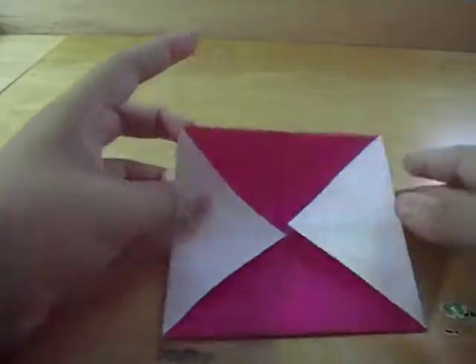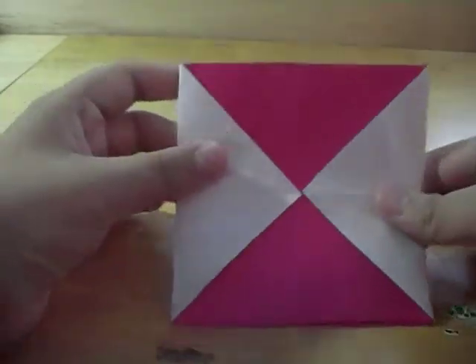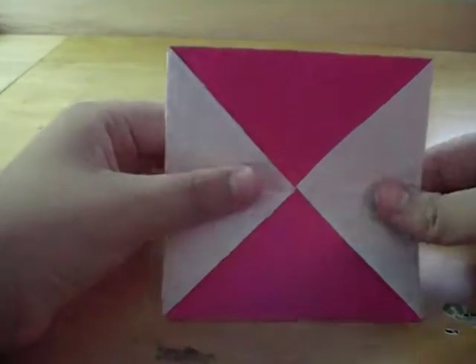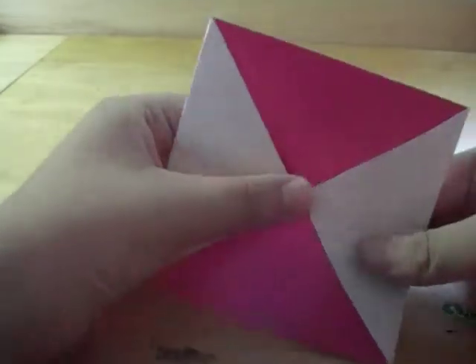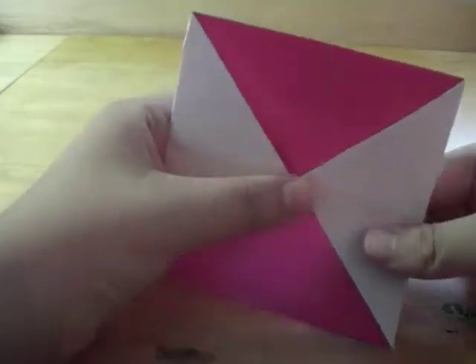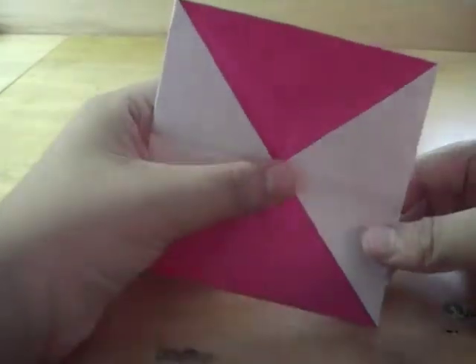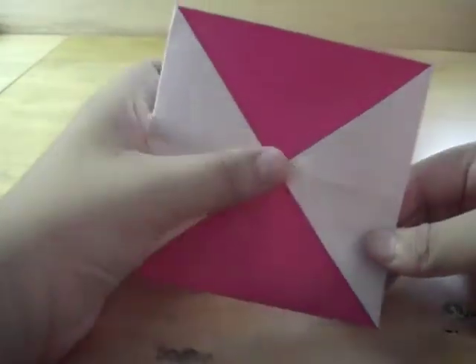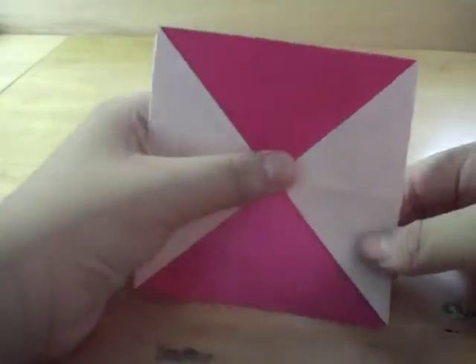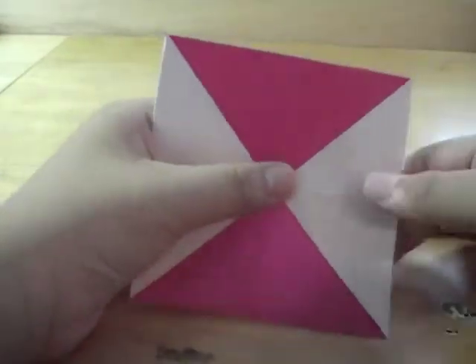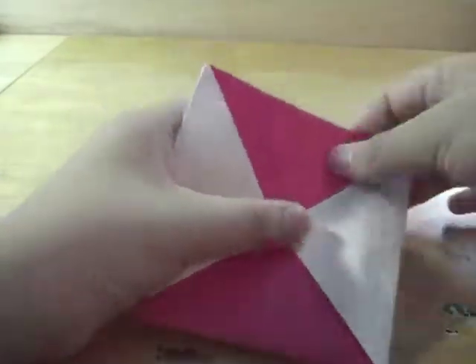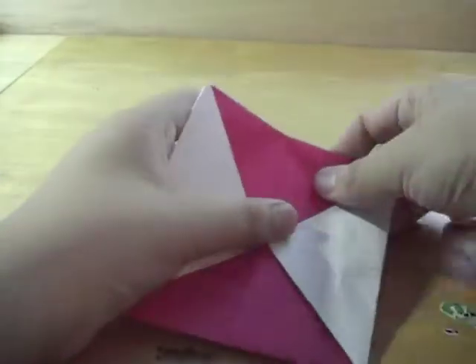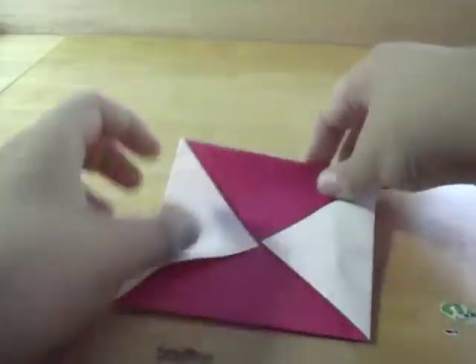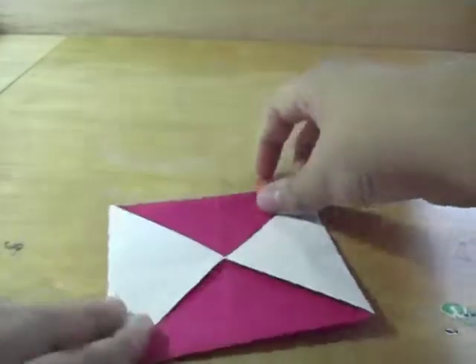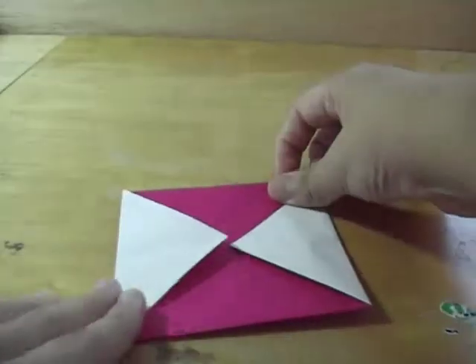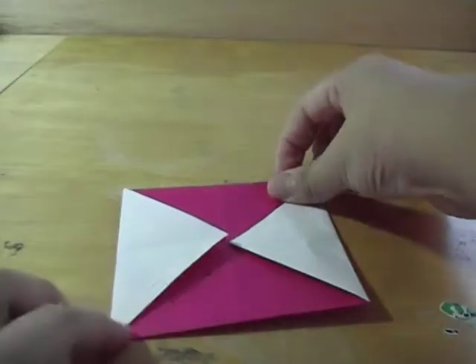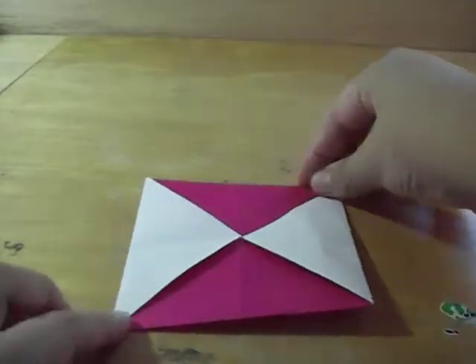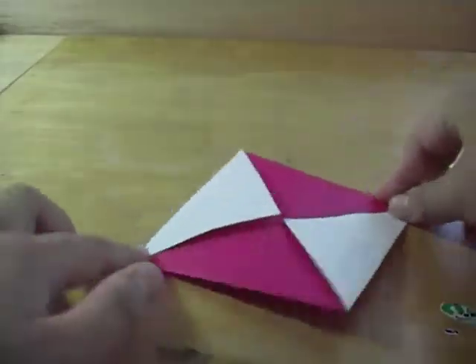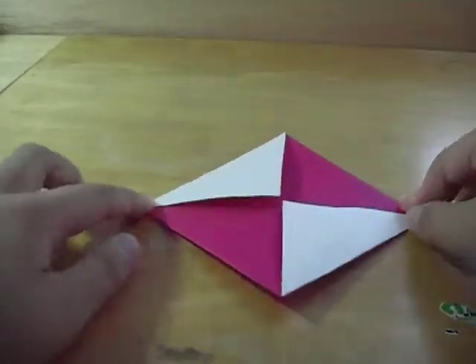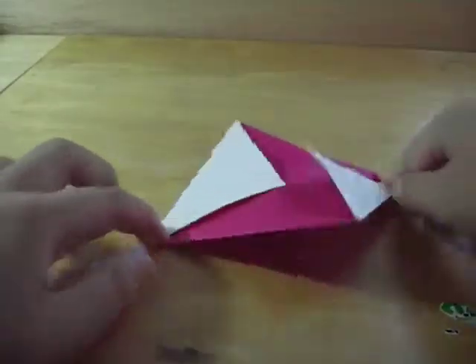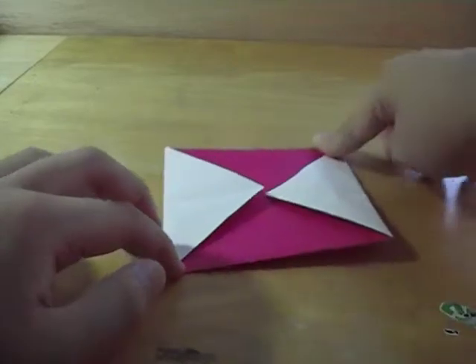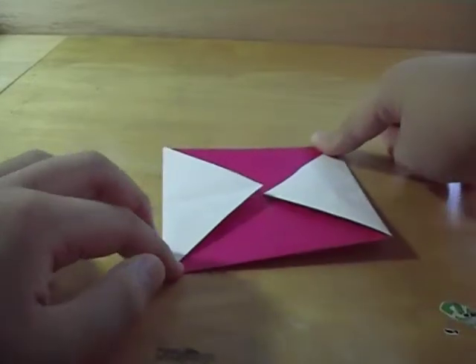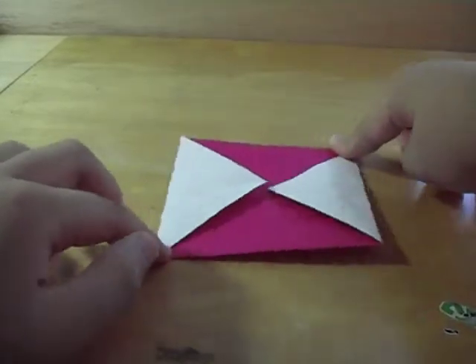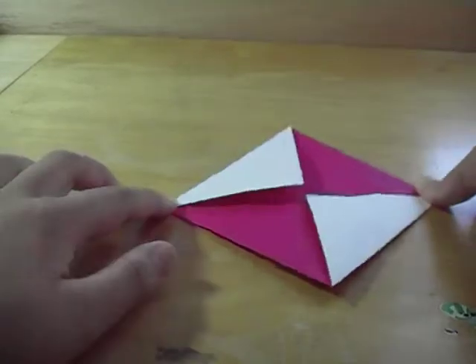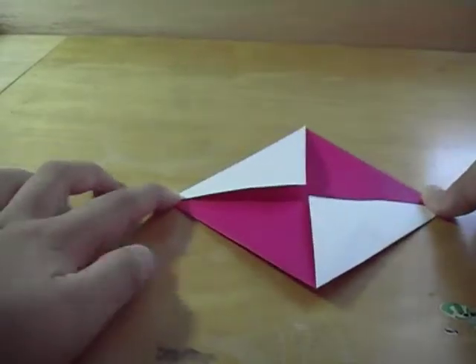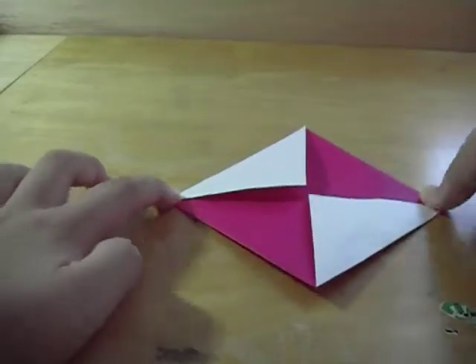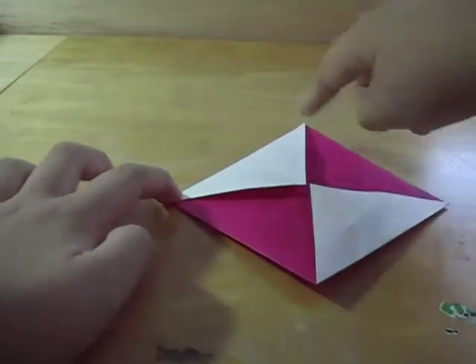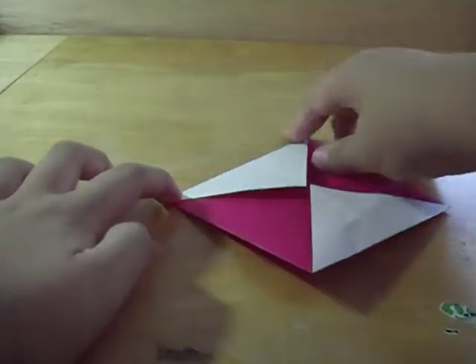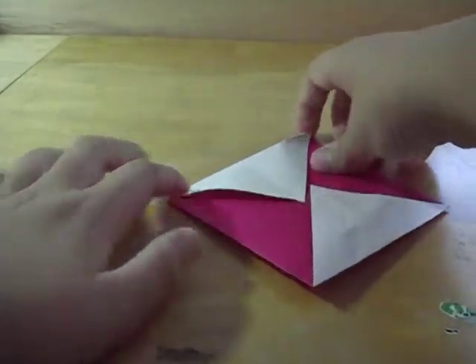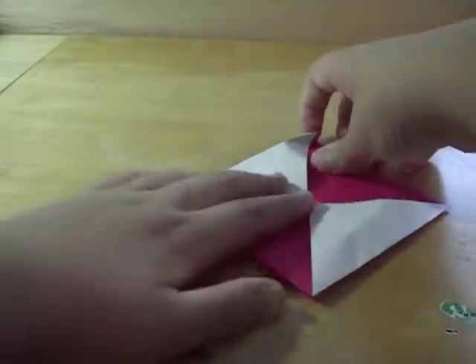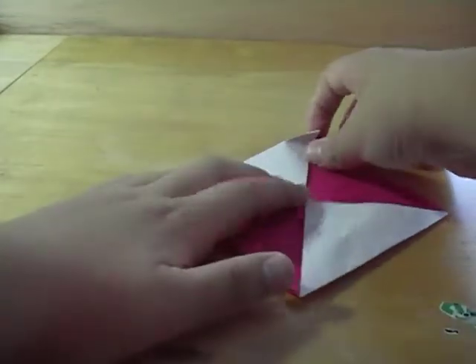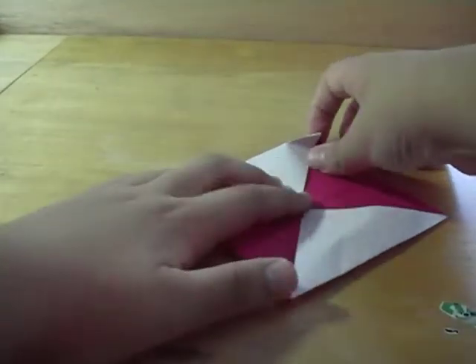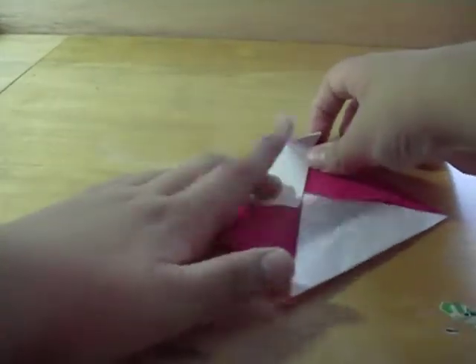So now I've got something that looks like this. From here, make it a triangle like that. From here, just go like that, and top to the middle.